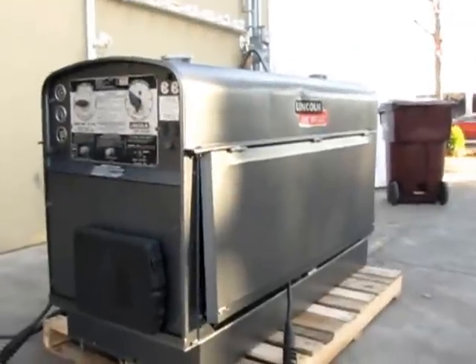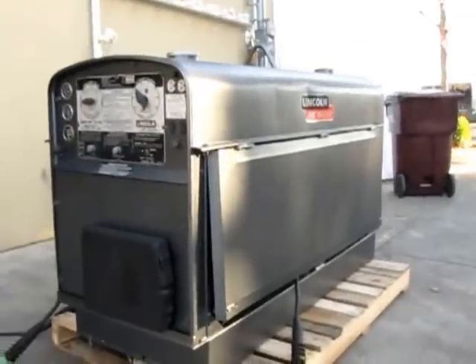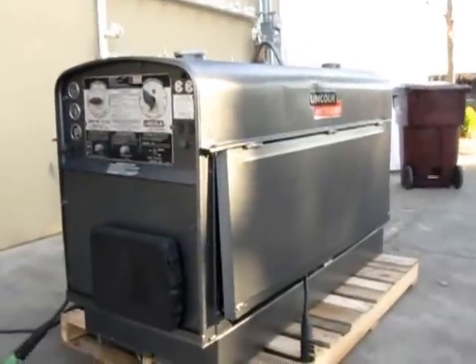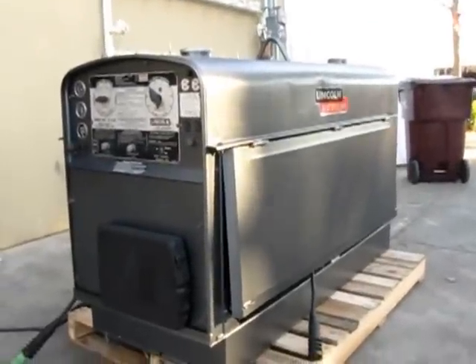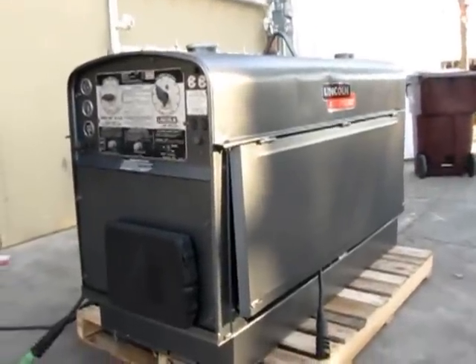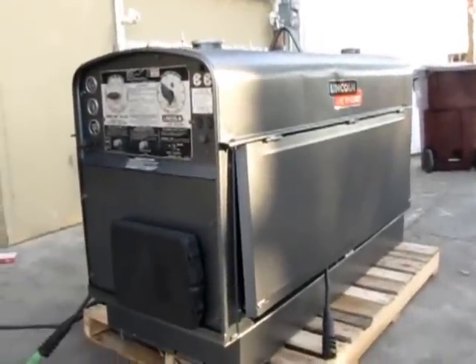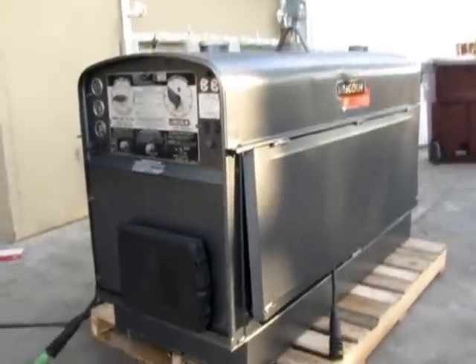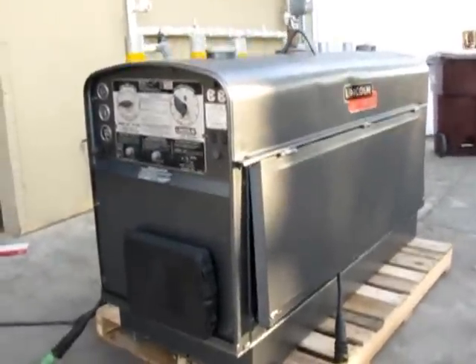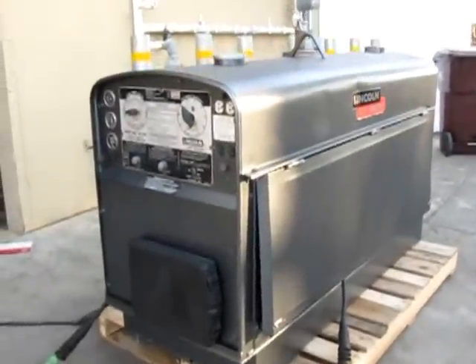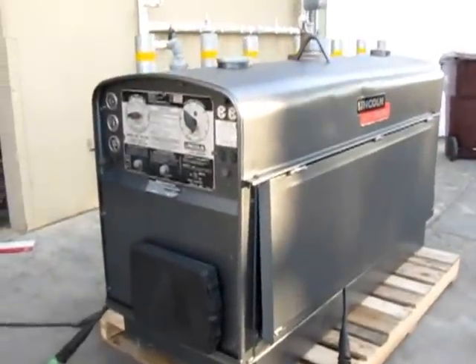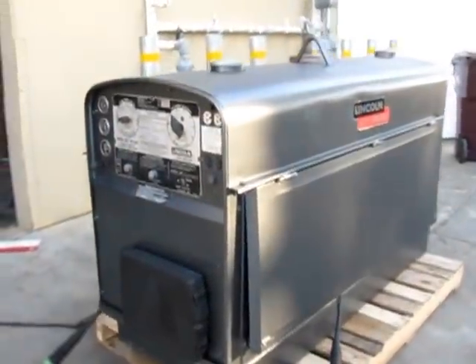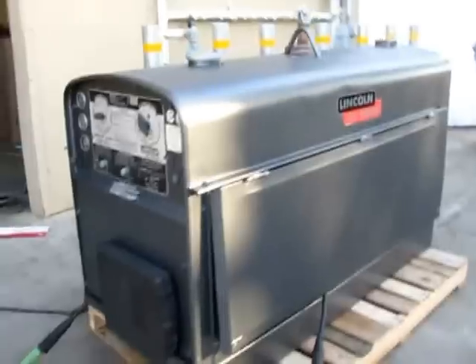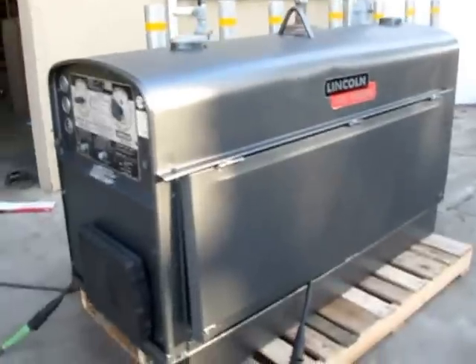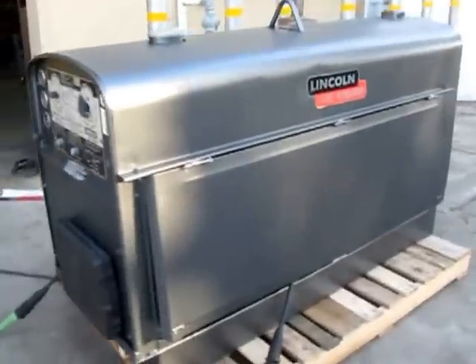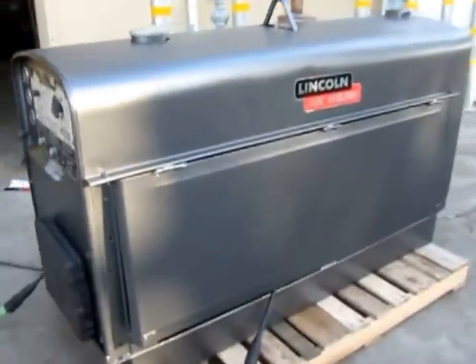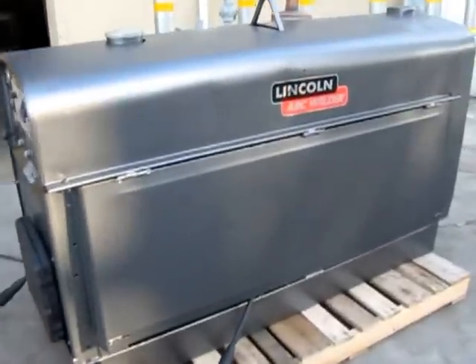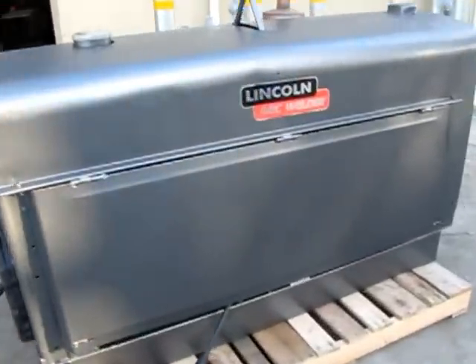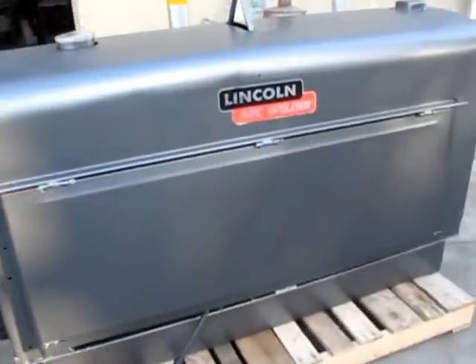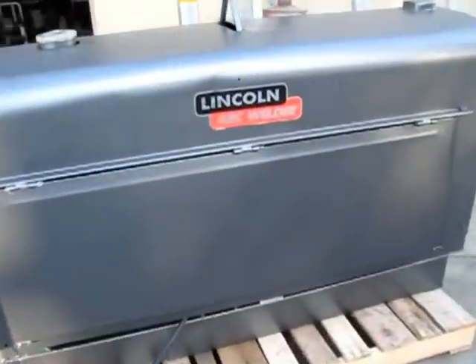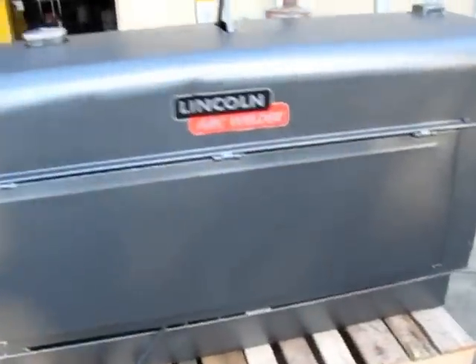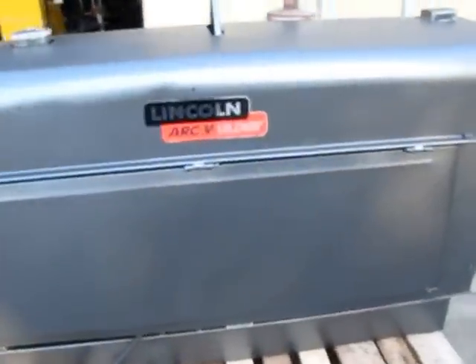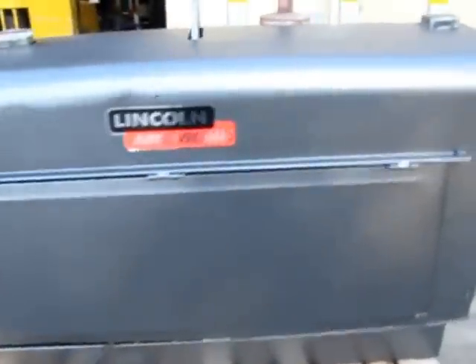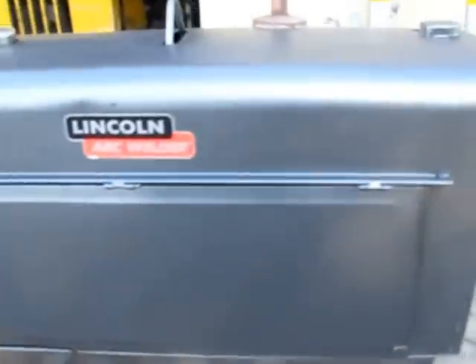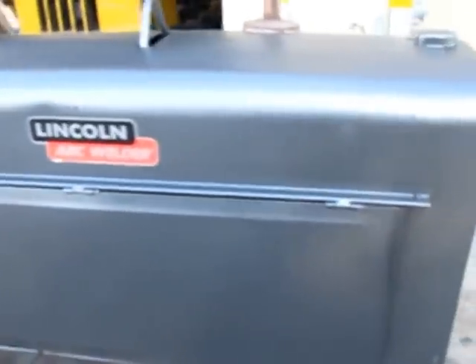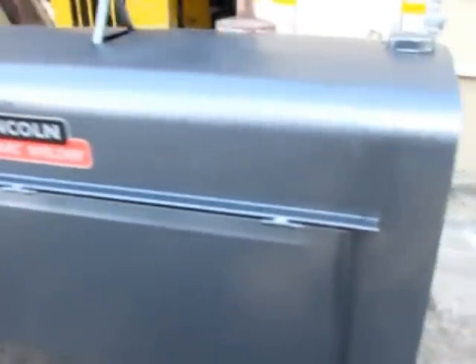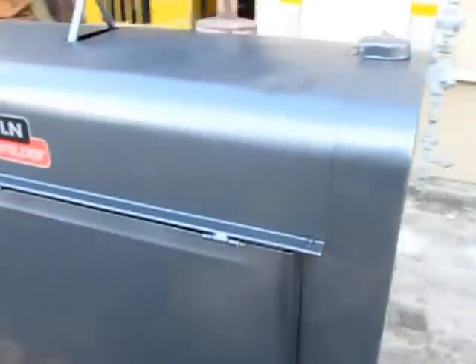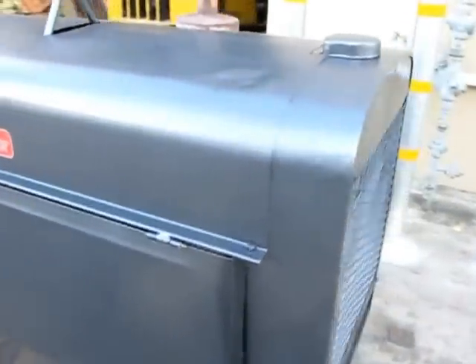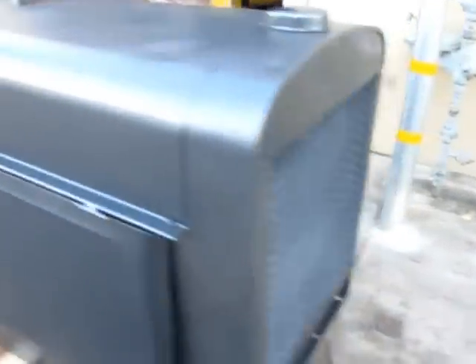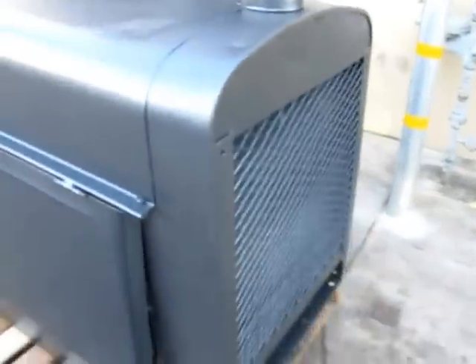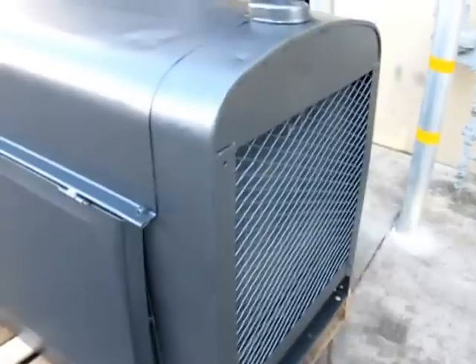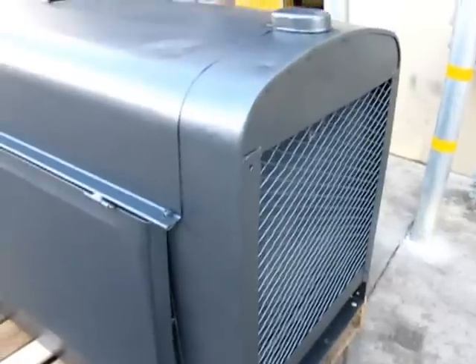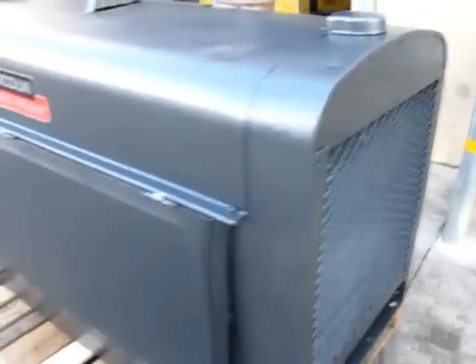Here we have a Lincoln Shield Arc SA250 Diesel Power Welder. I'm going to go ahead and run it for you, and I'll also do a small weld.